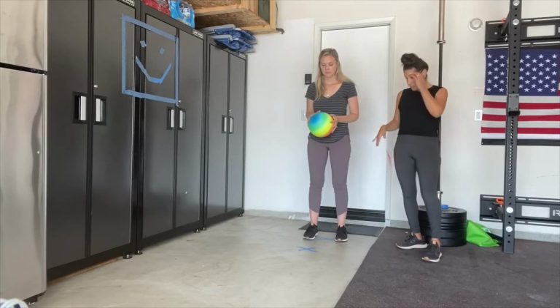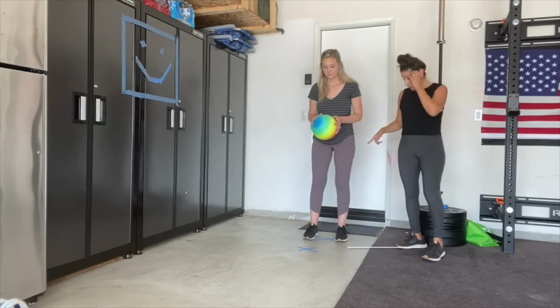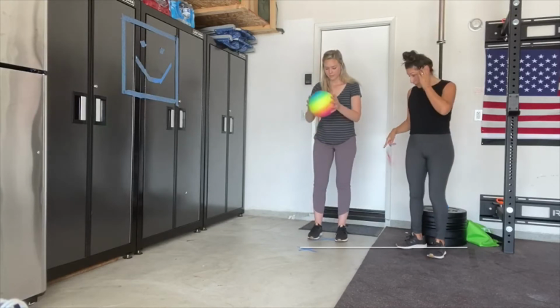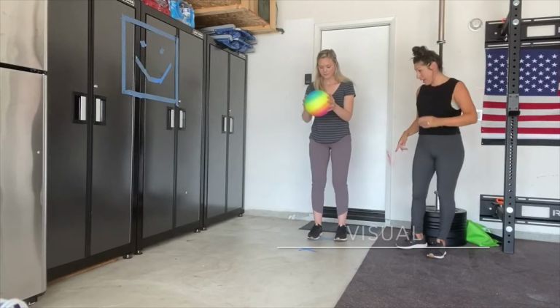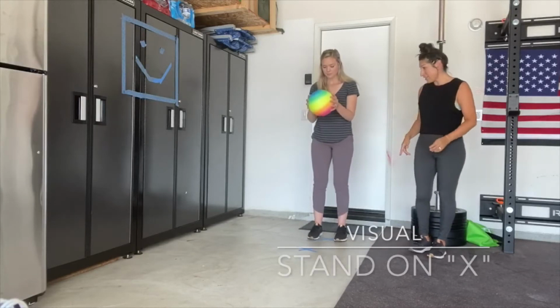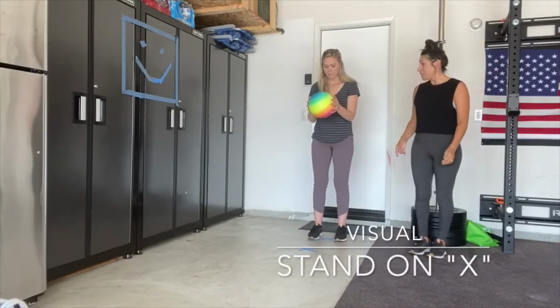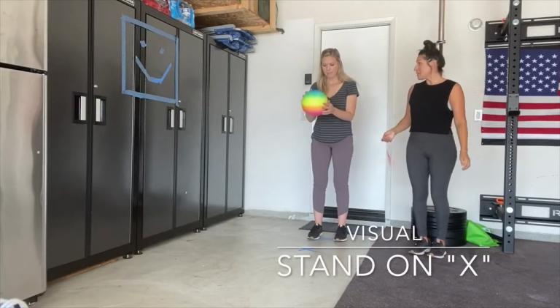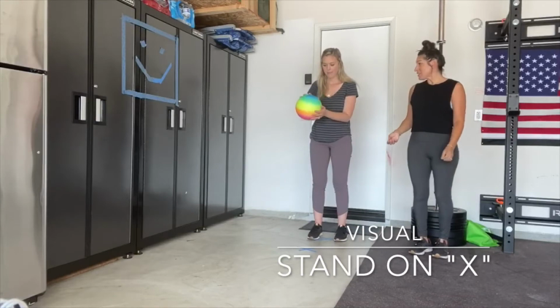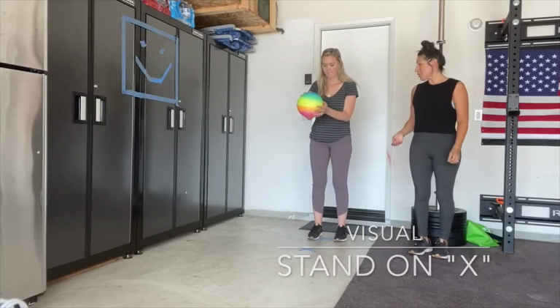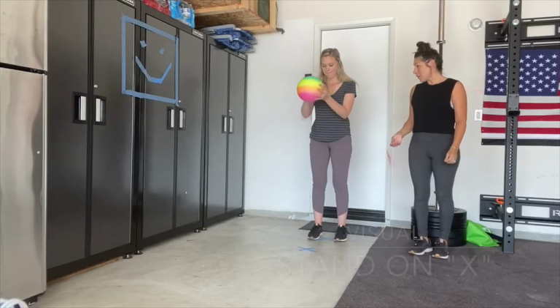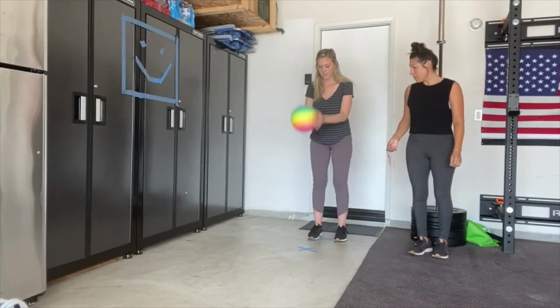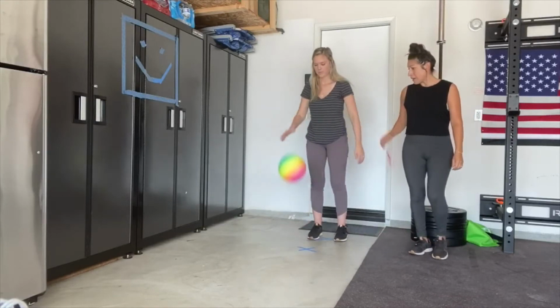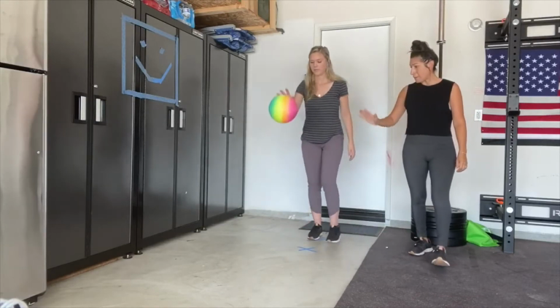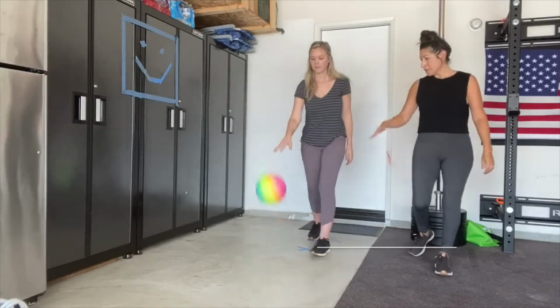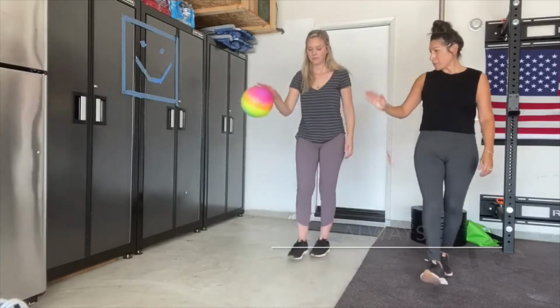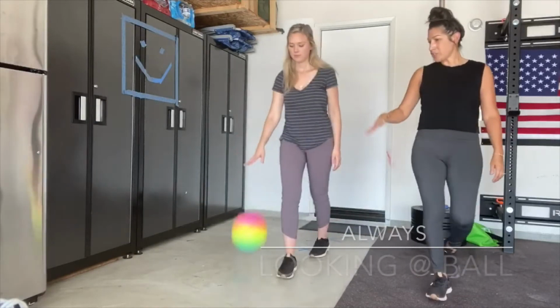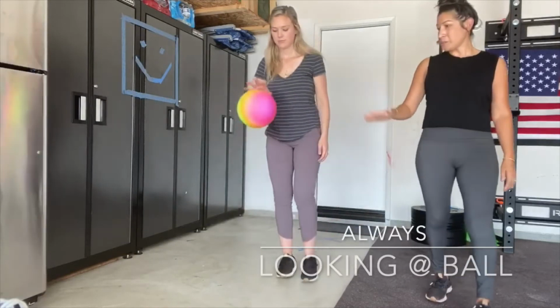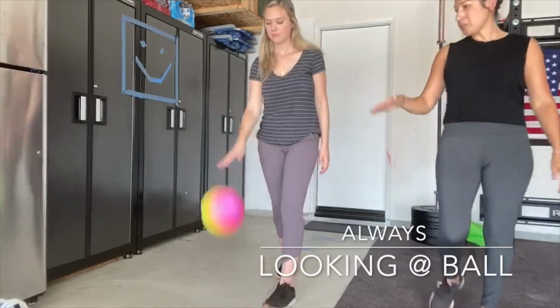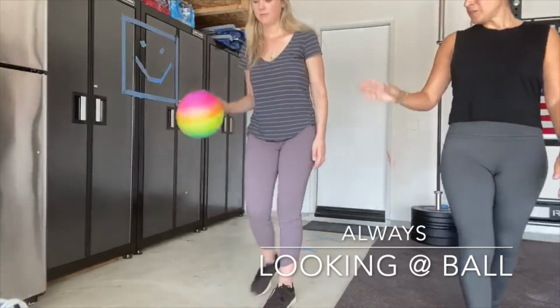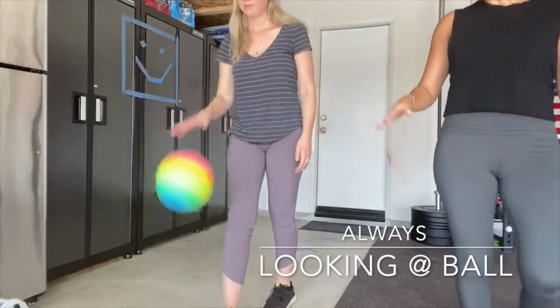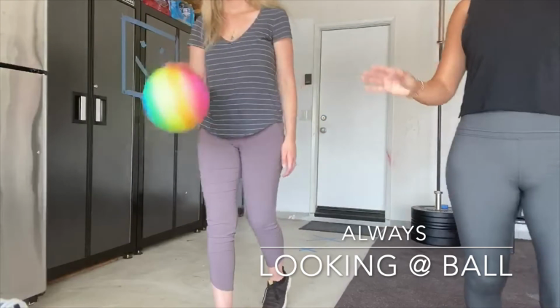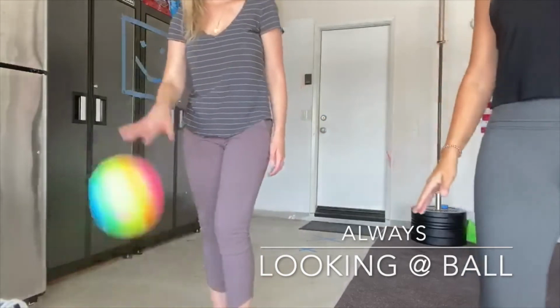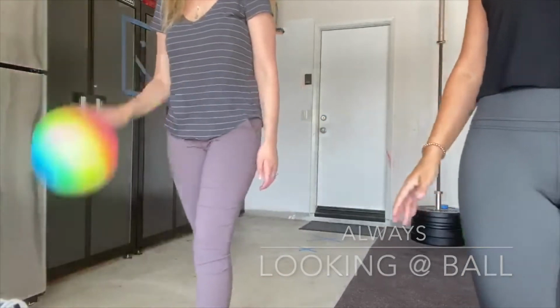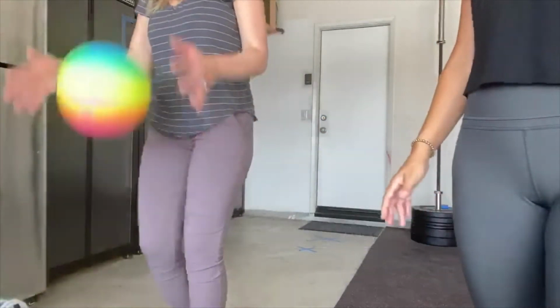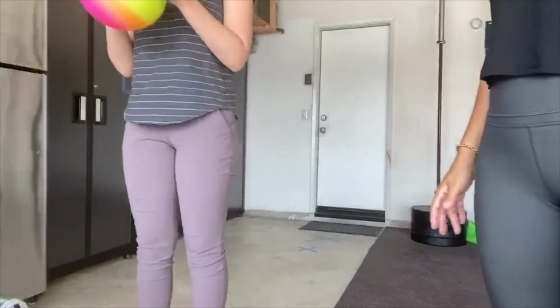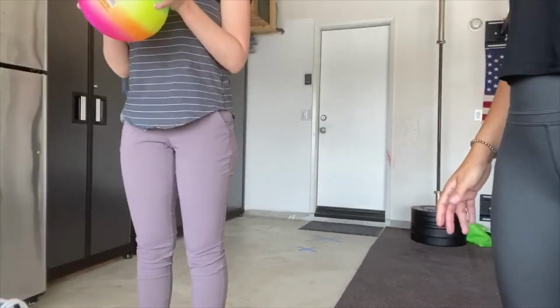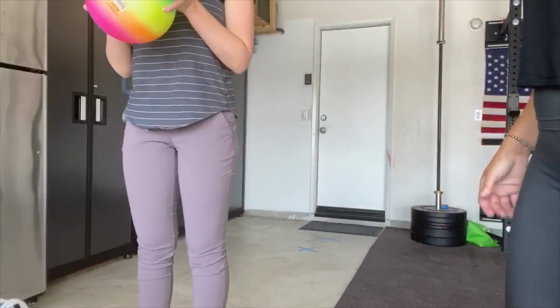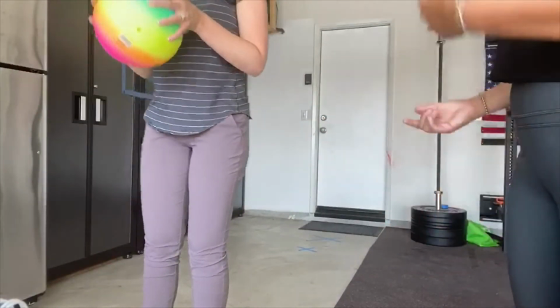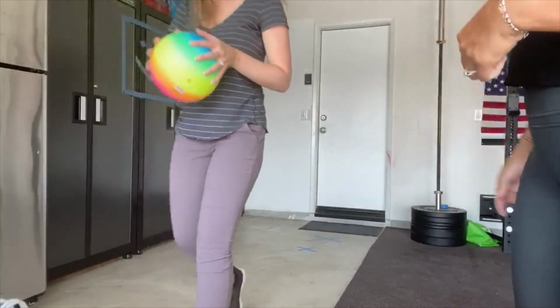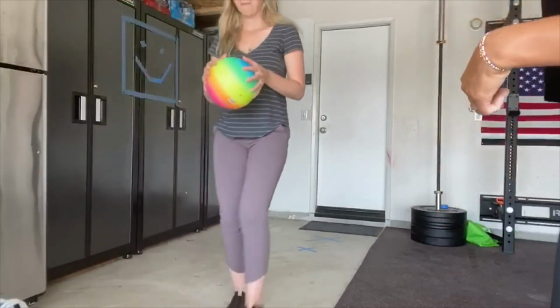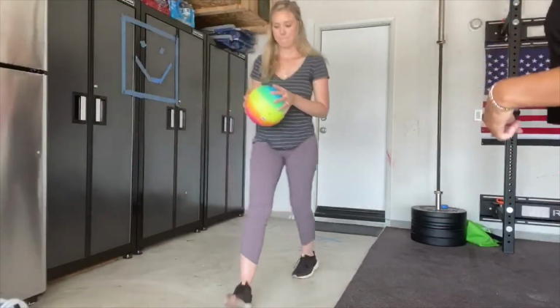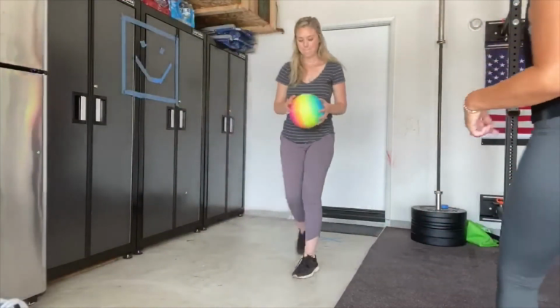So again, we're going to start on our X. Ms. Diaz, you're going to drop your ball and bounce. Push, push, push, push, catch. Good job! You can turn around and go back.